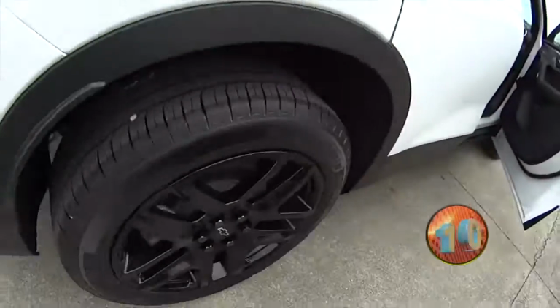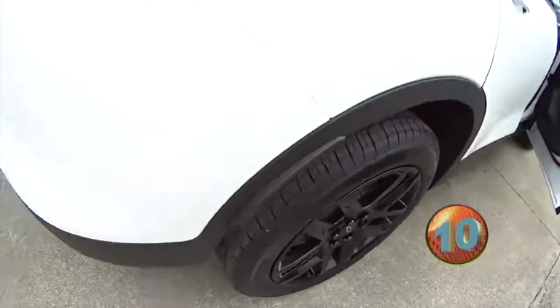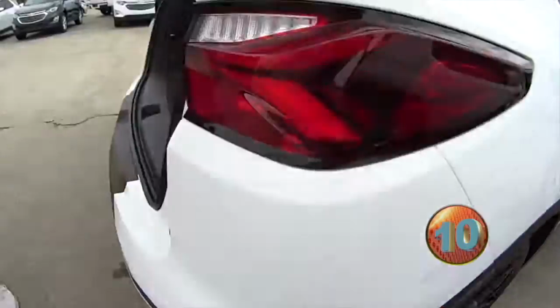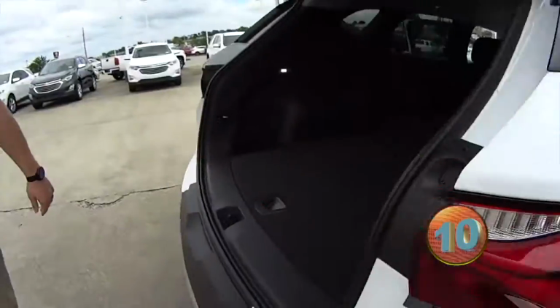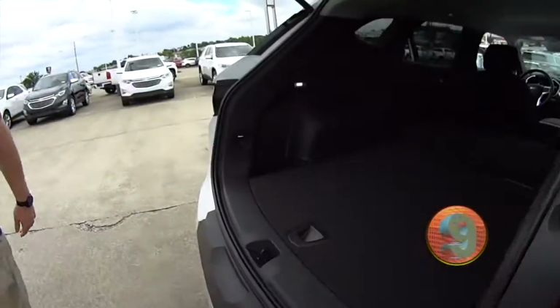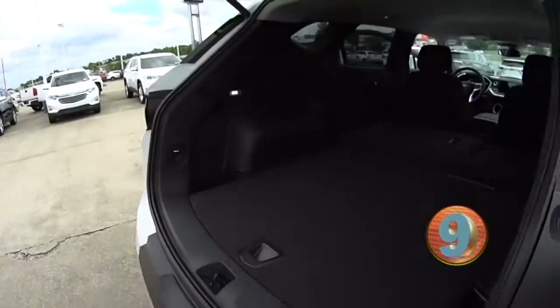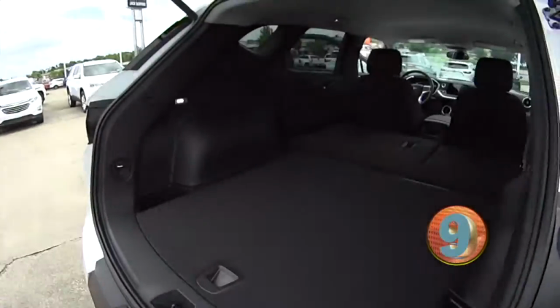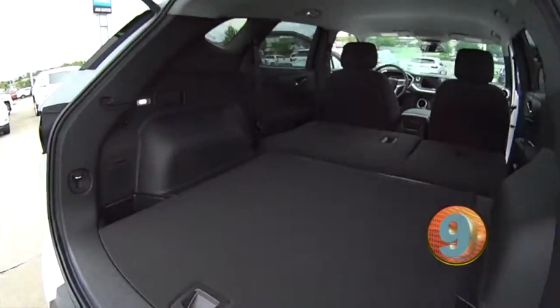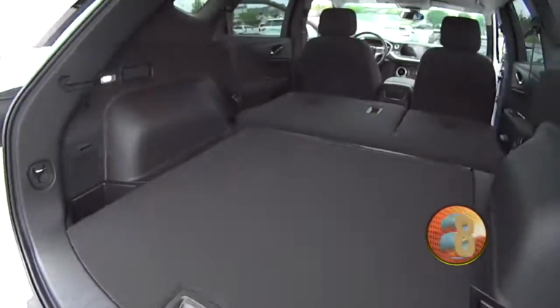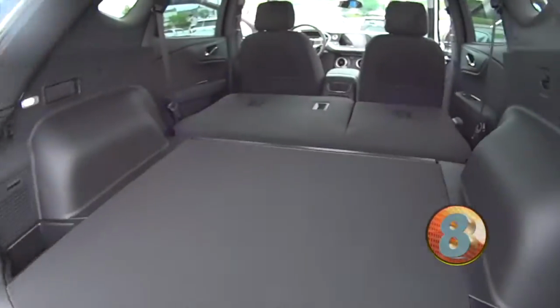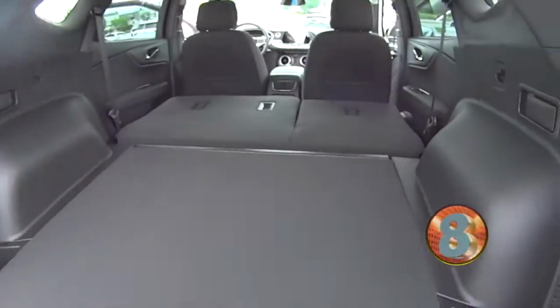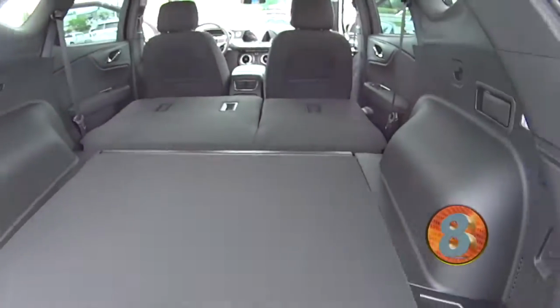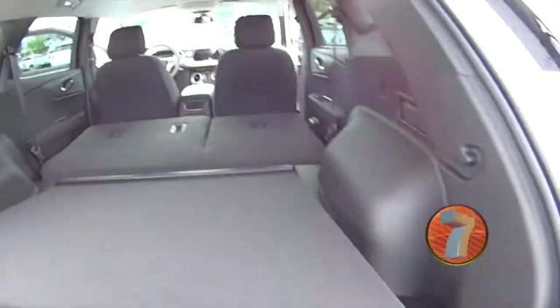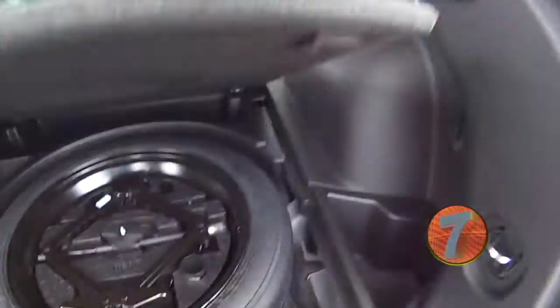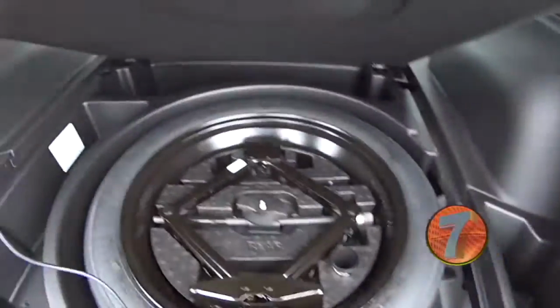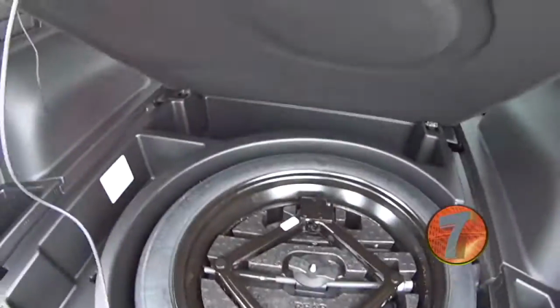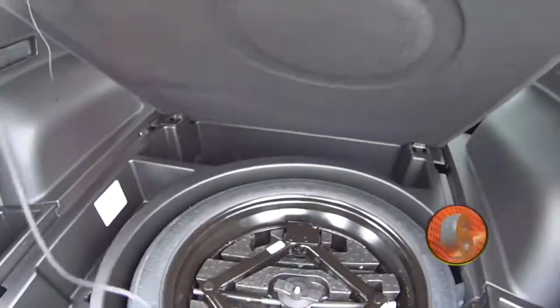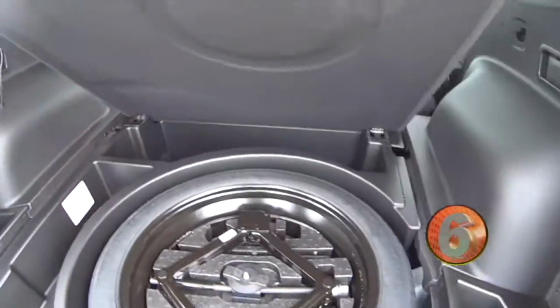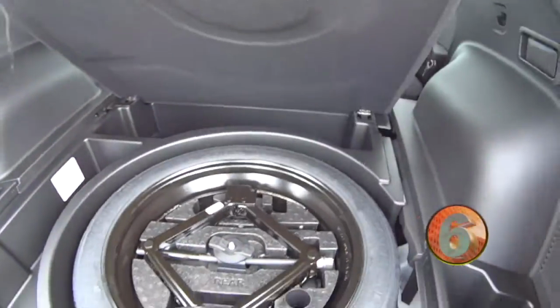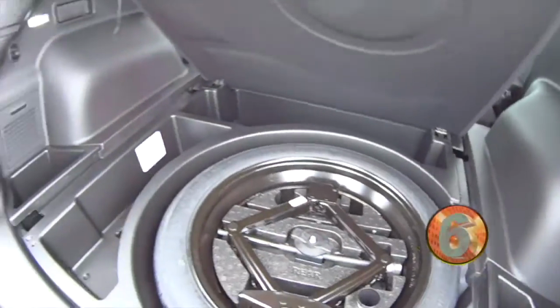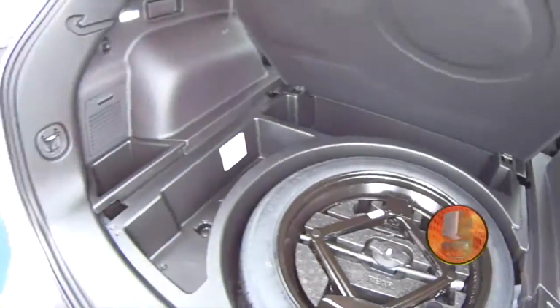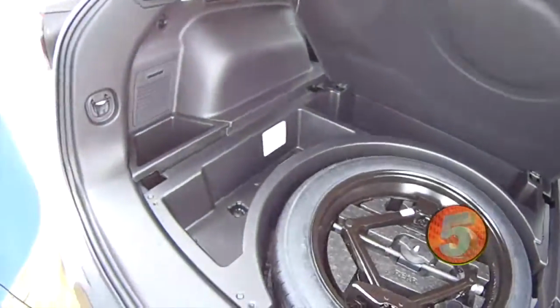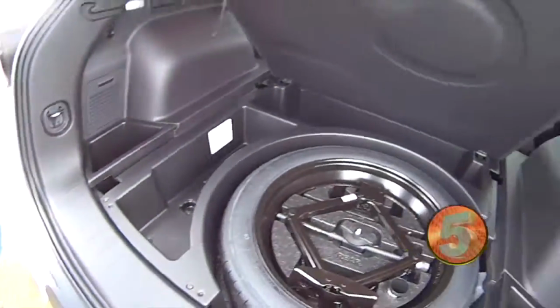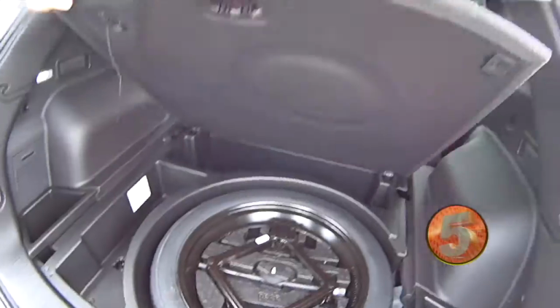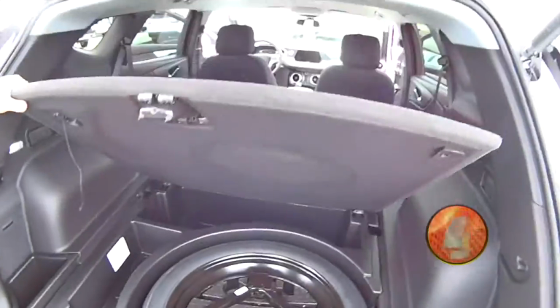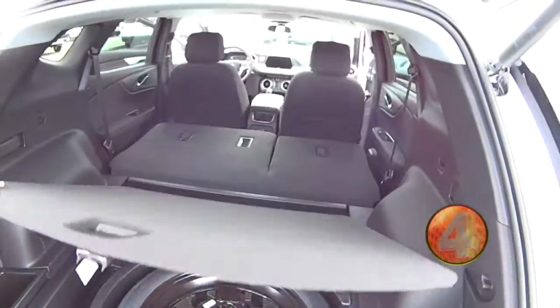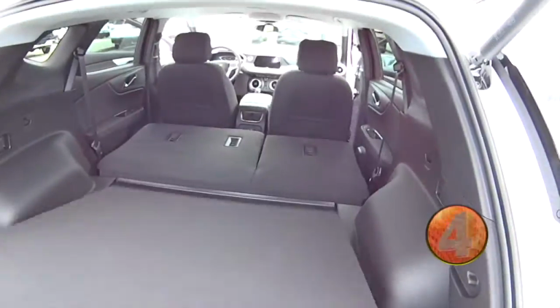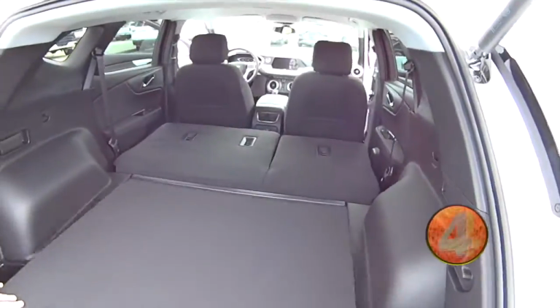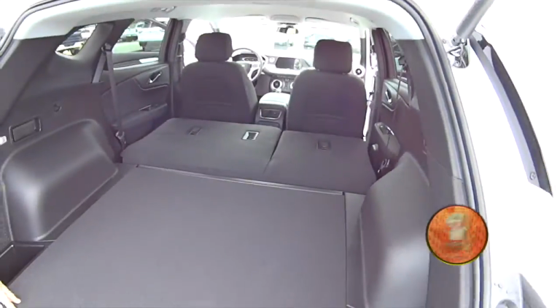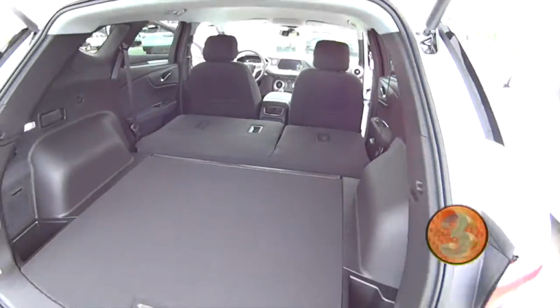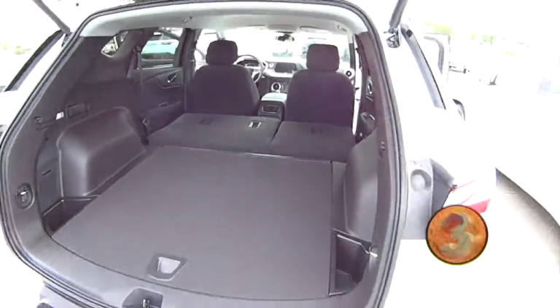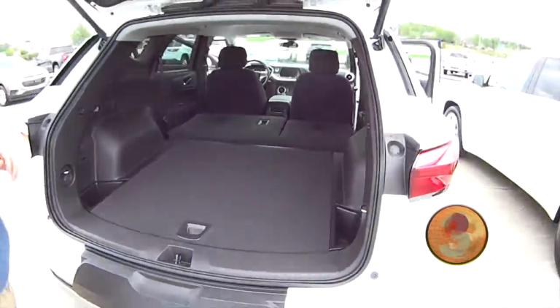But look at all that storage. Look at all the extra storage around the spare tire. That's so cool — you can fit a refrigerator in there.